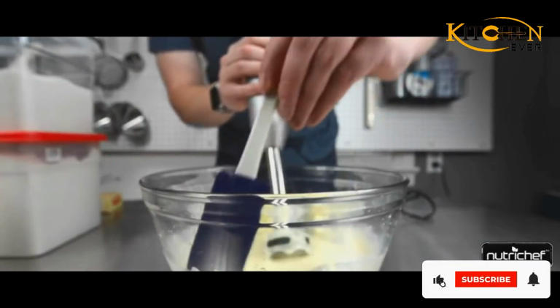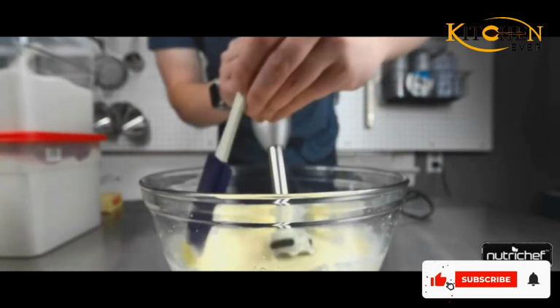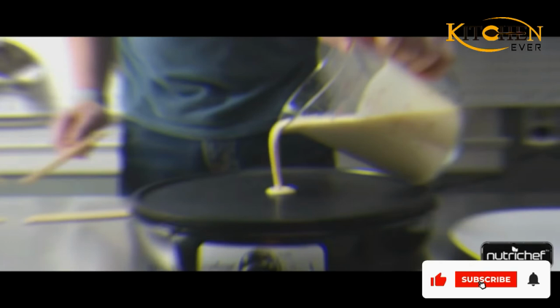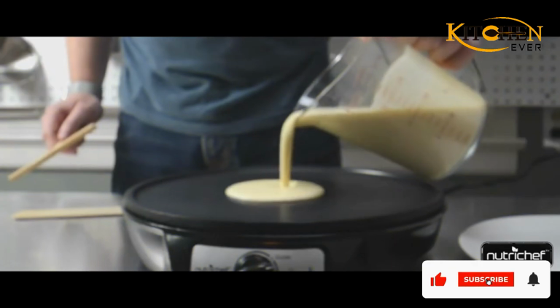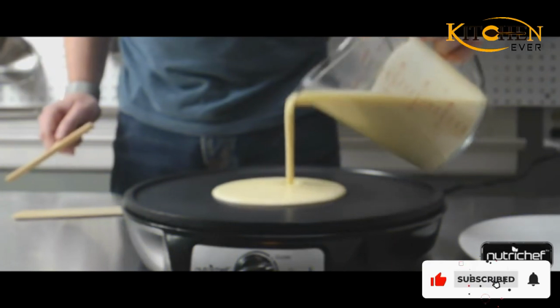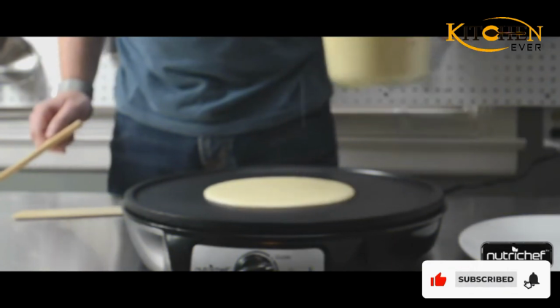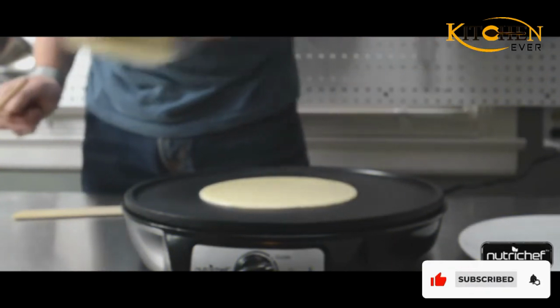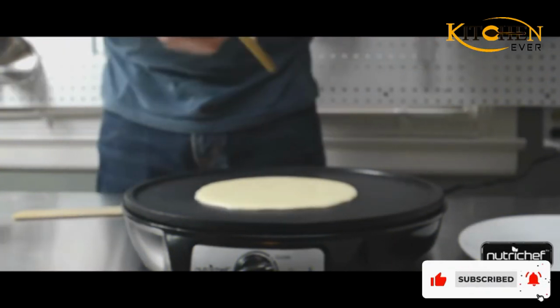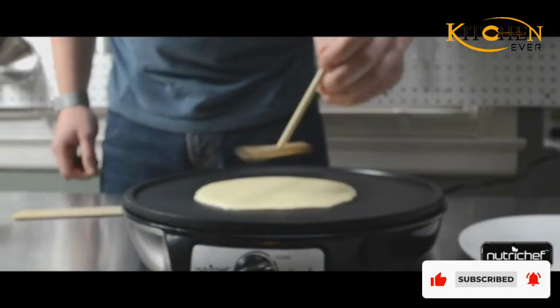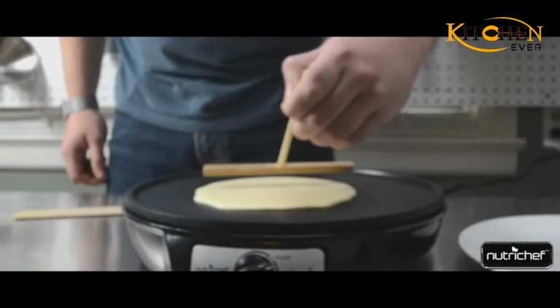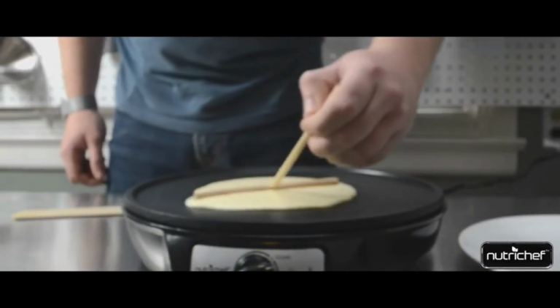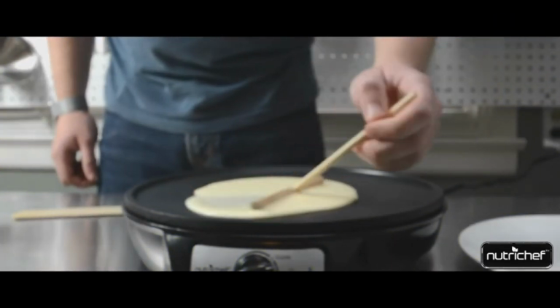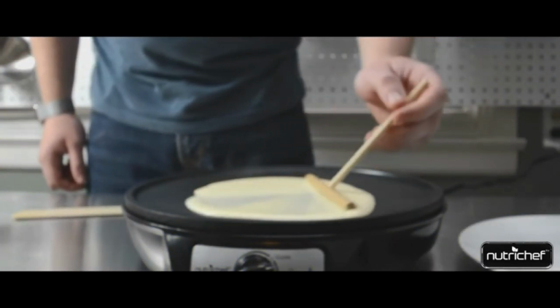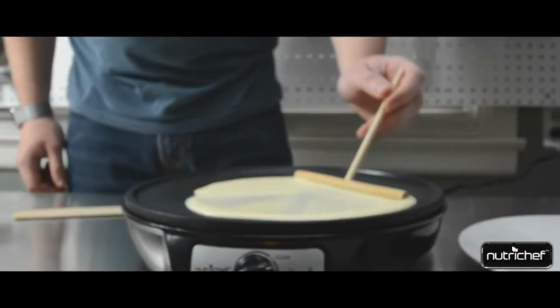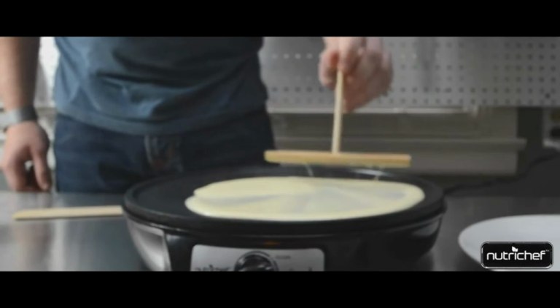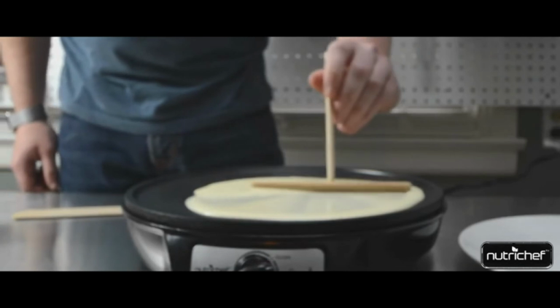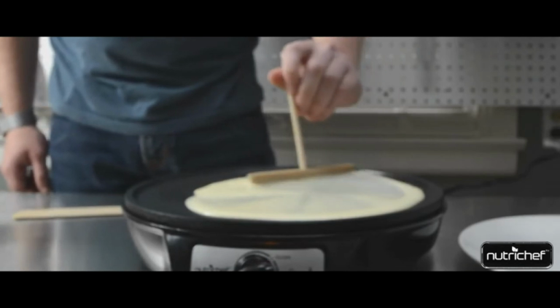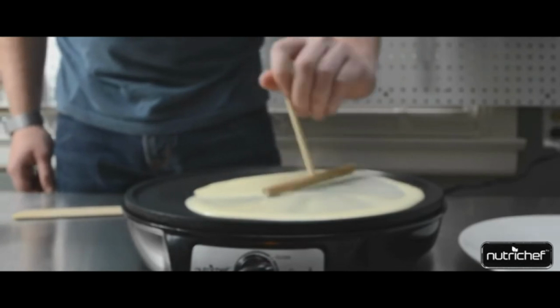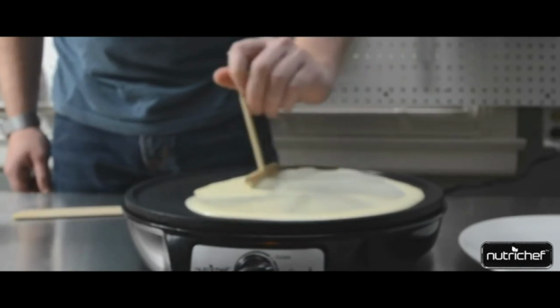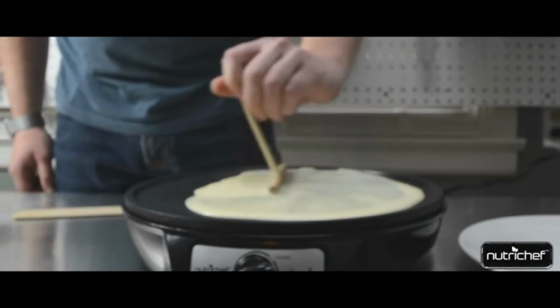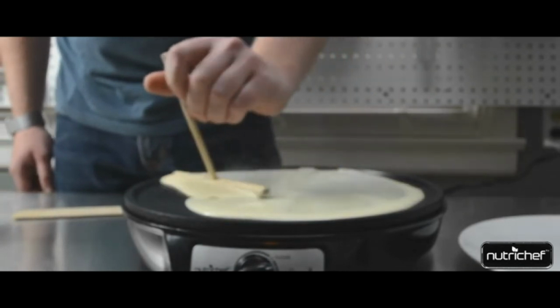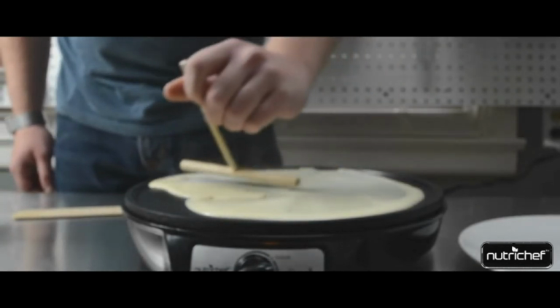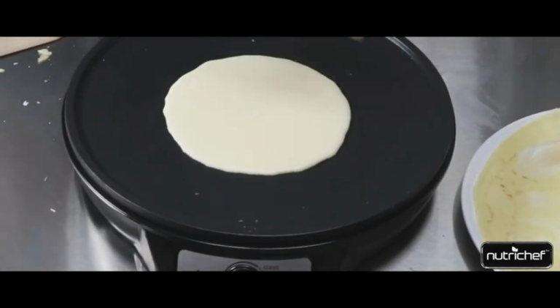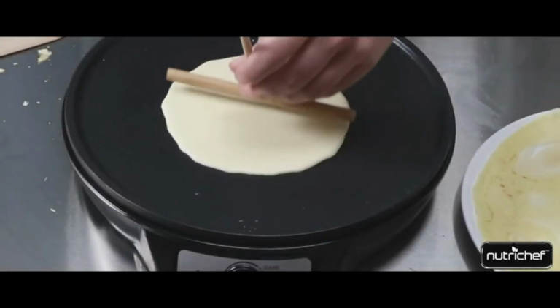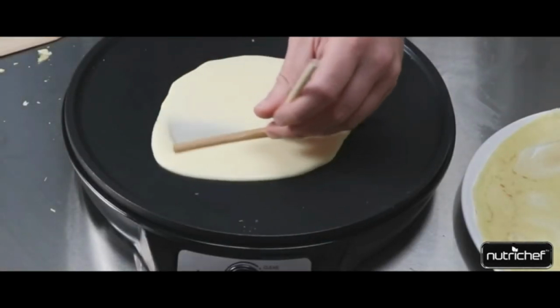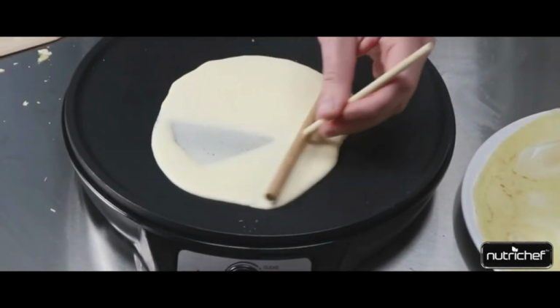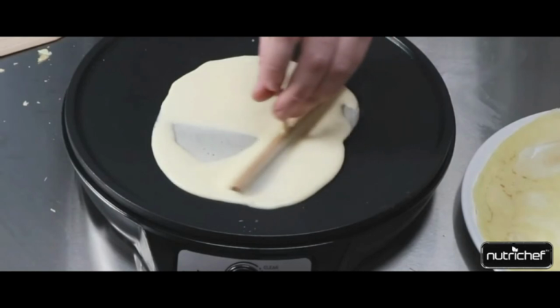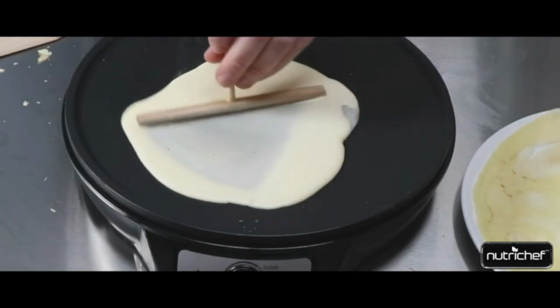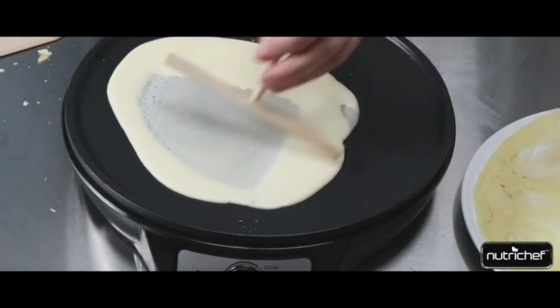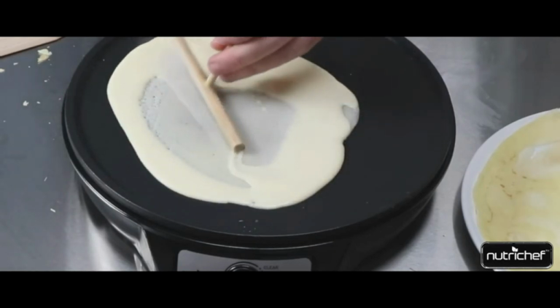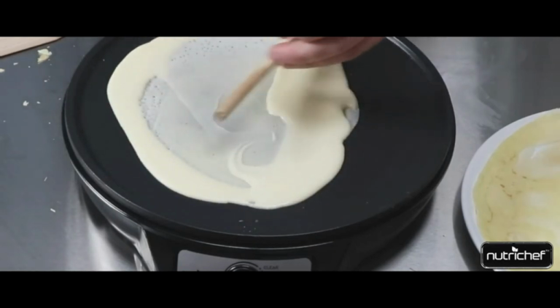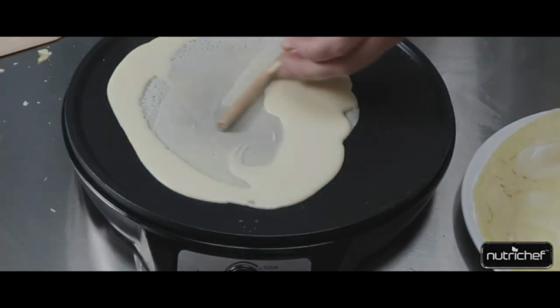A wooden batter spreader and wooden spatula for making and handling crepes are included. The cooking surface has a very slight lip to keep juices and fats from dripping off during cooking, but it's low enough that it doesn't interfere with sliding a spatula under the crepes.